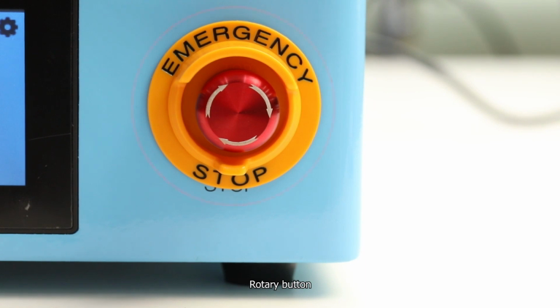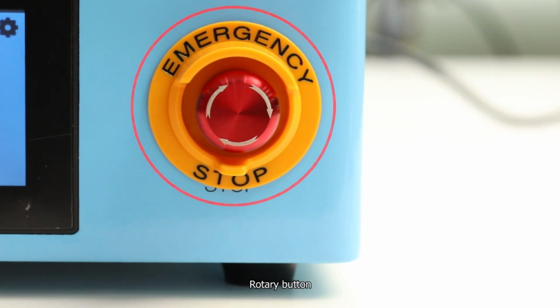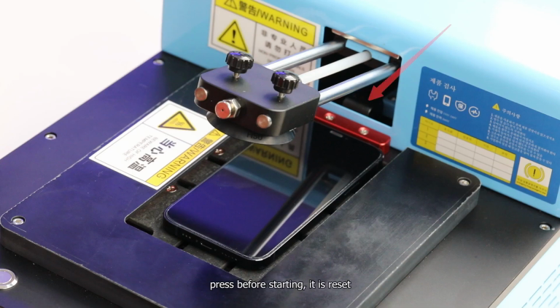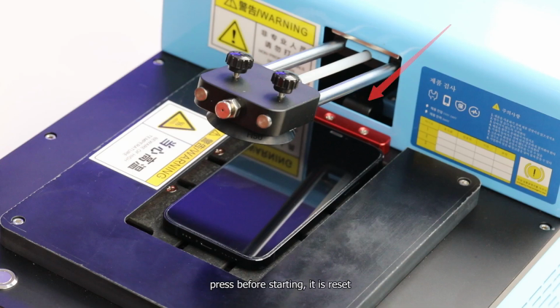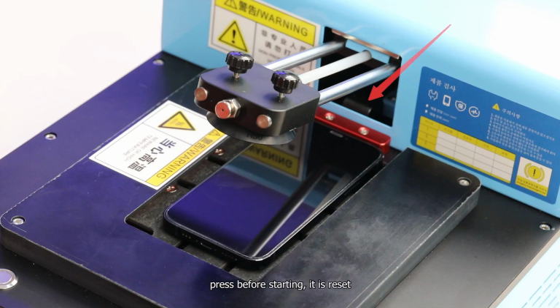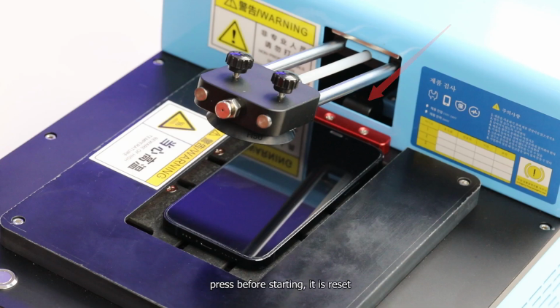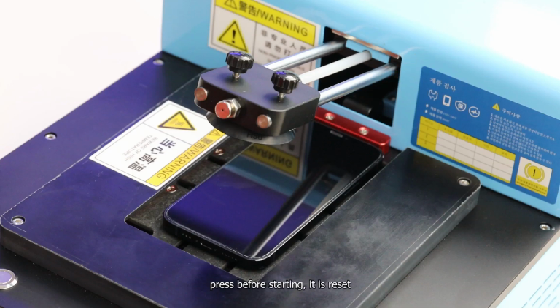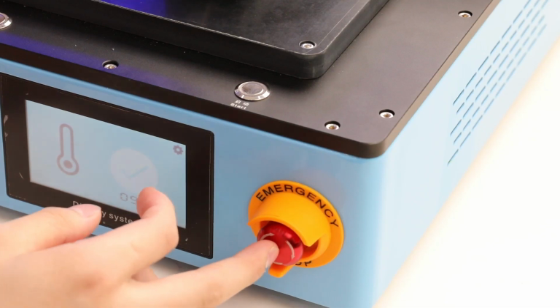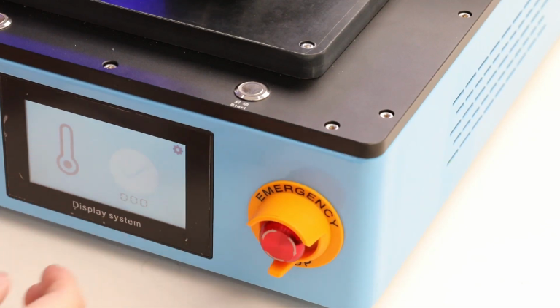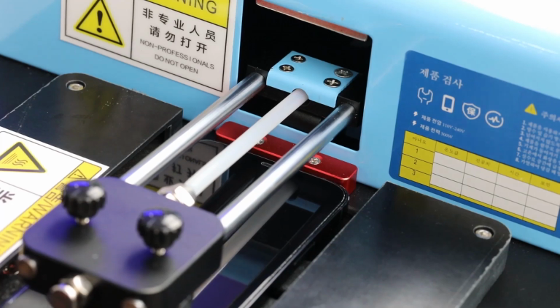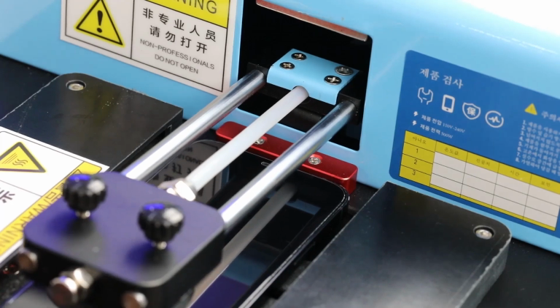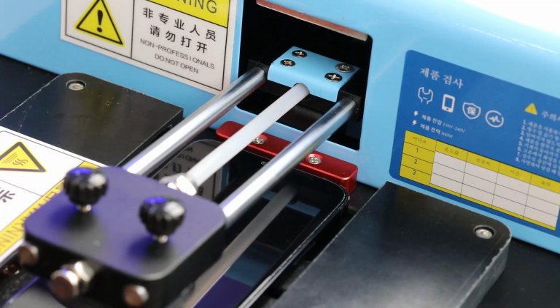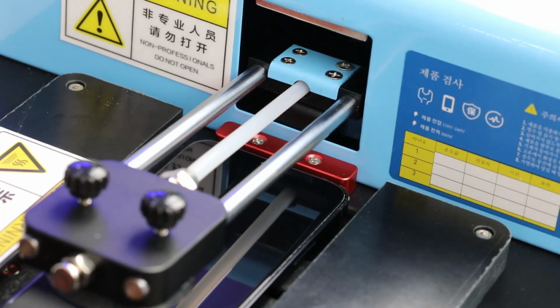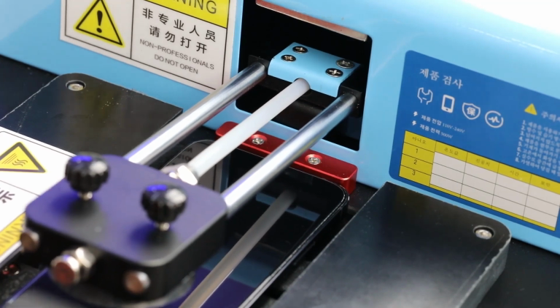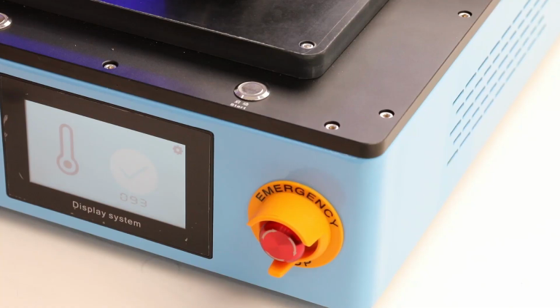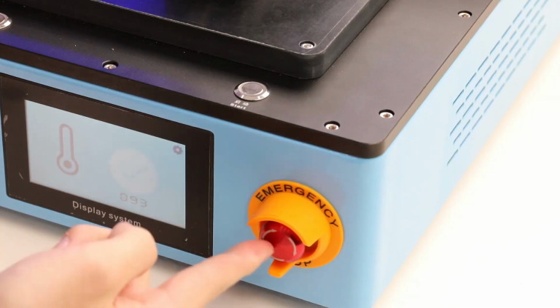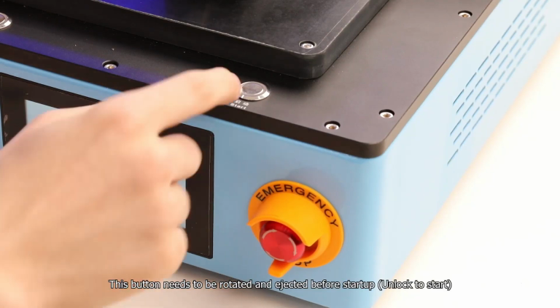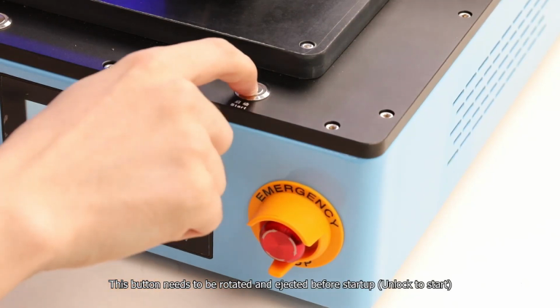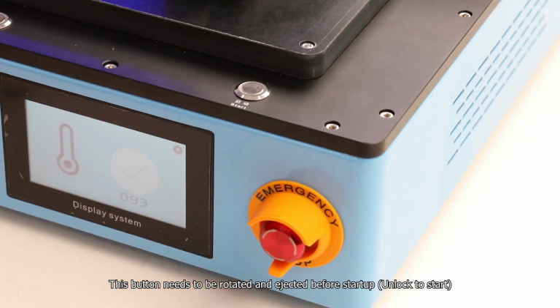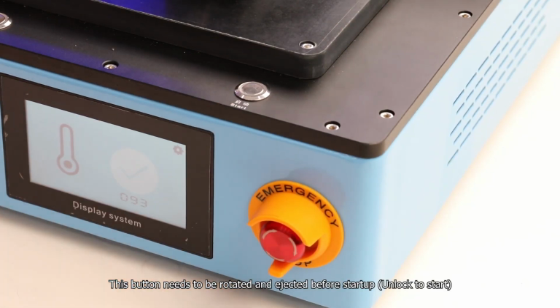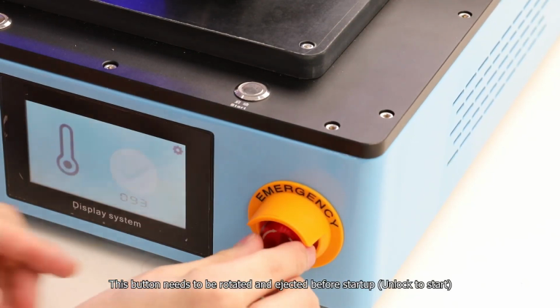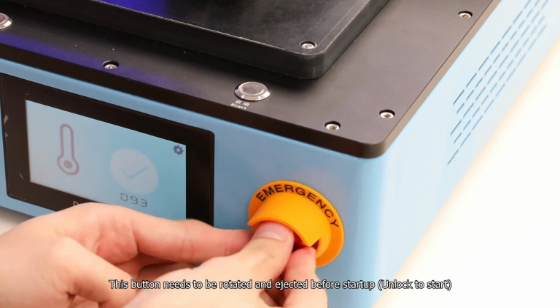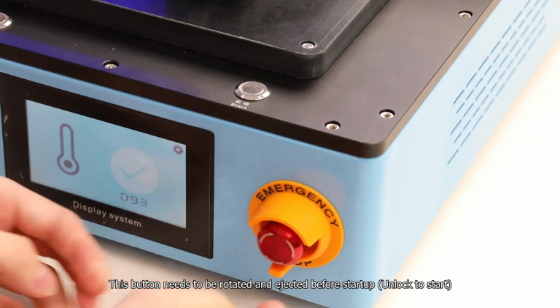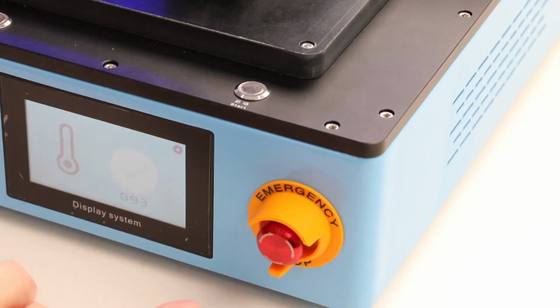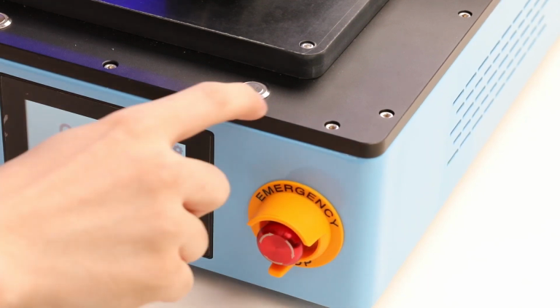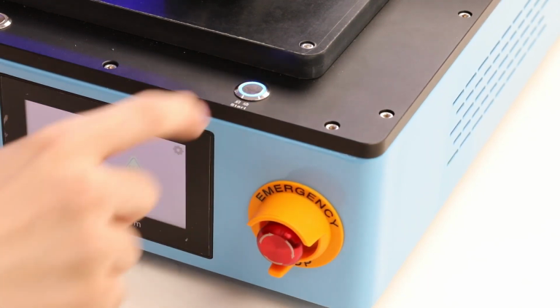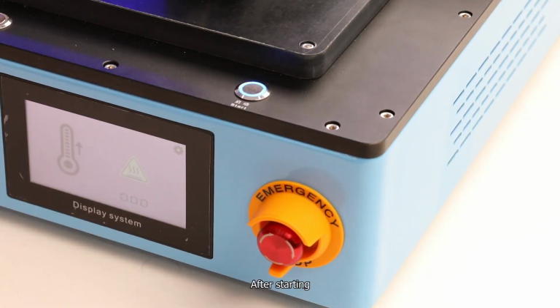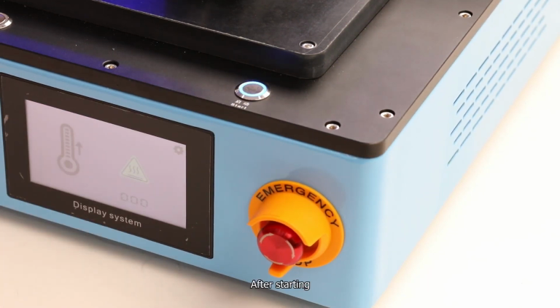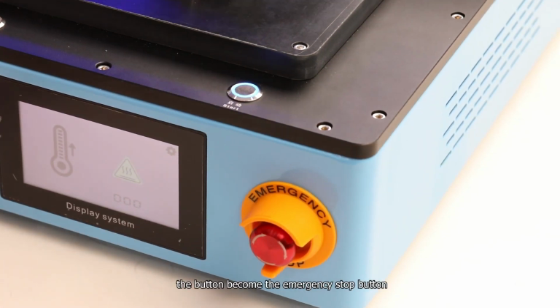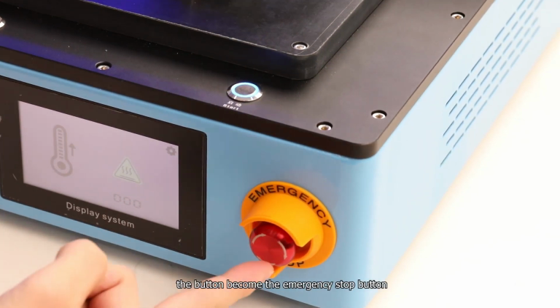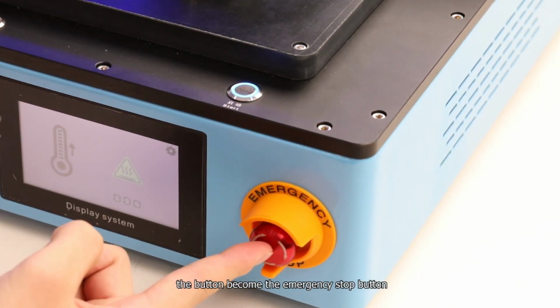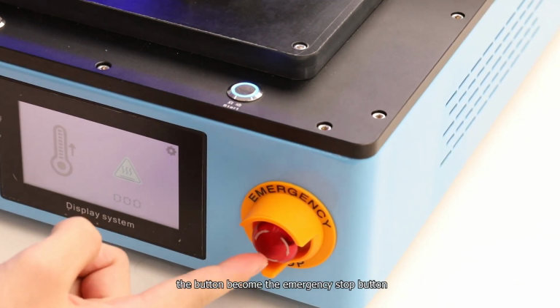Rotary button: press before starting — it is the reset. This button needs to be rotated and ejected before startup. After starting, the button becomes the emergency stop button.